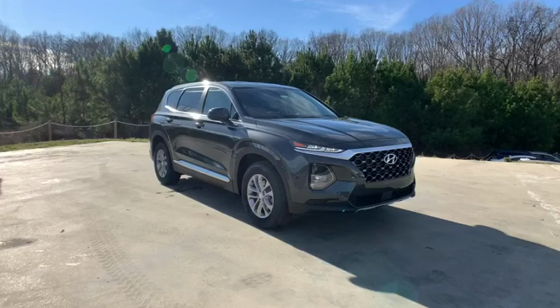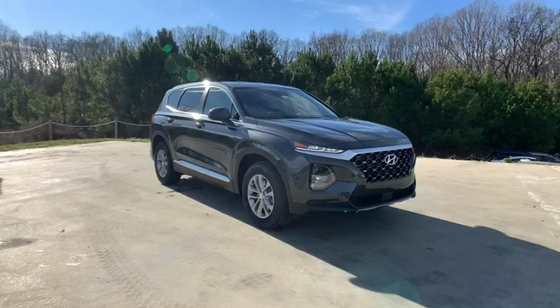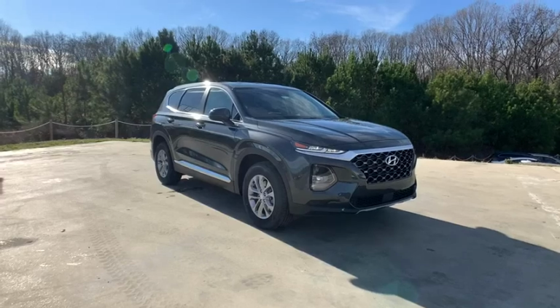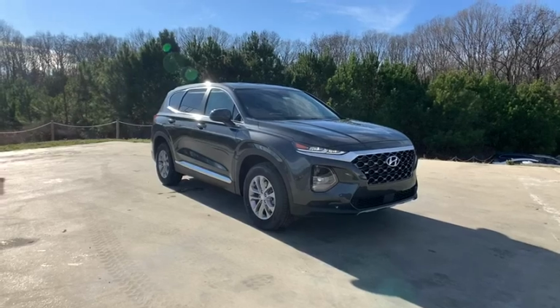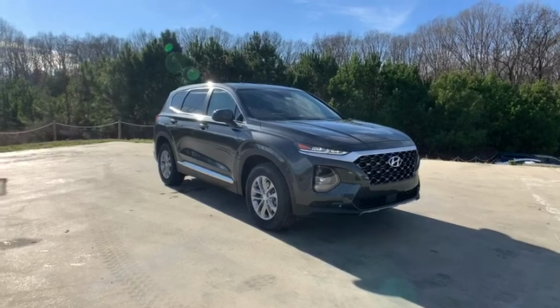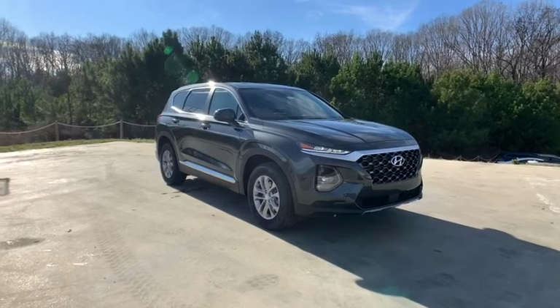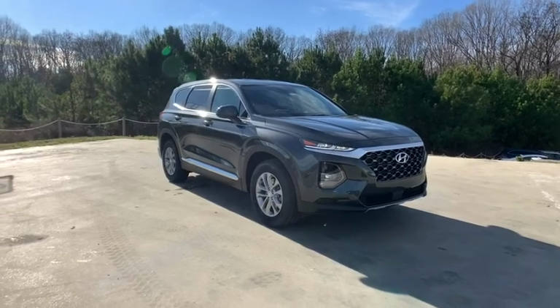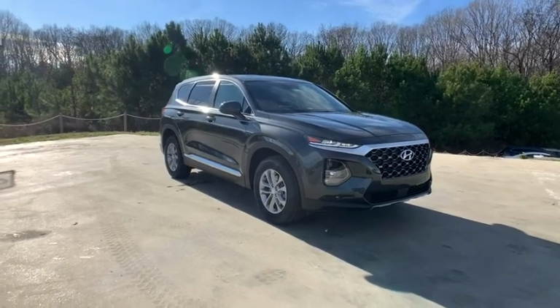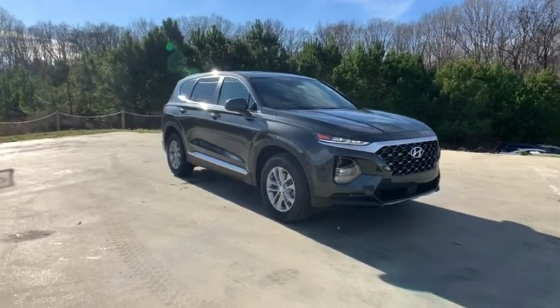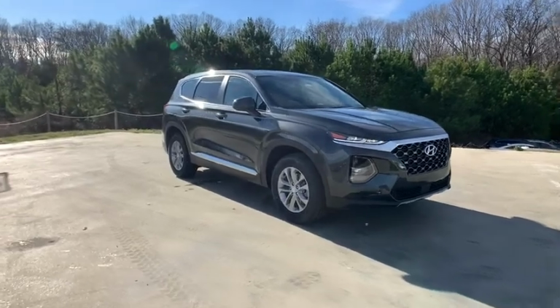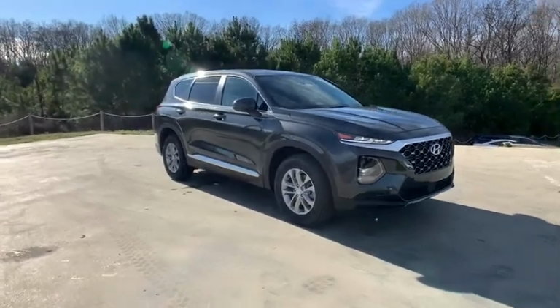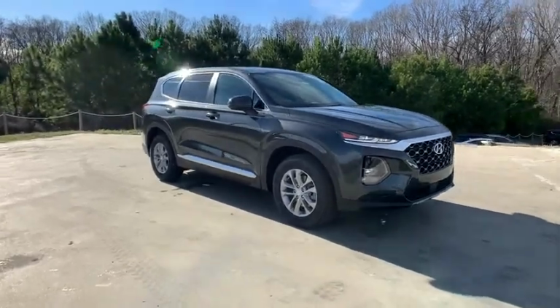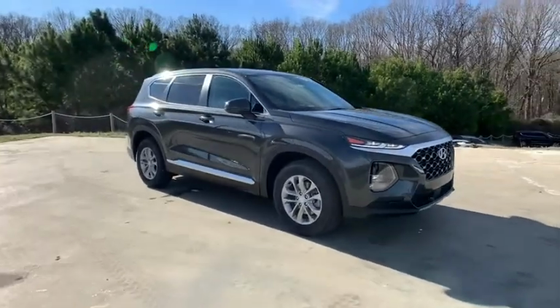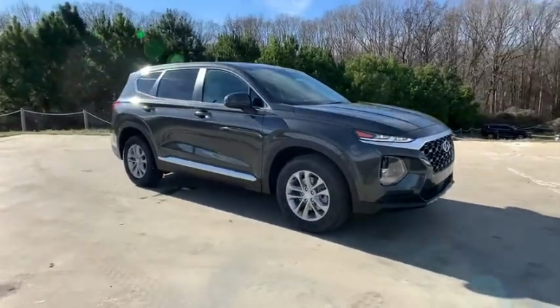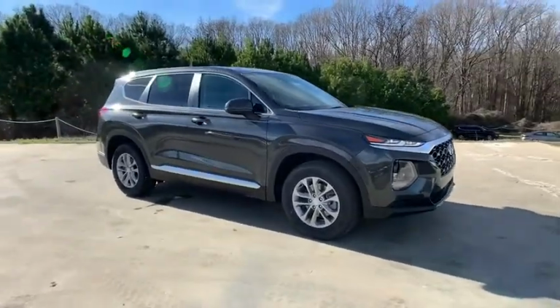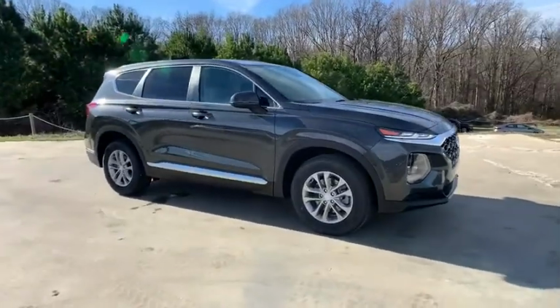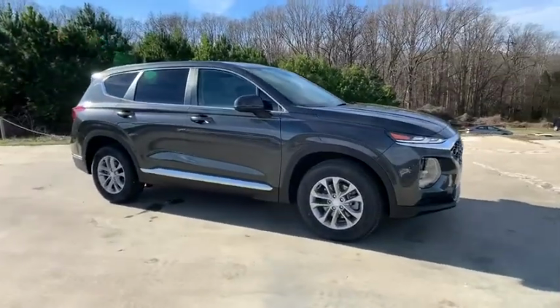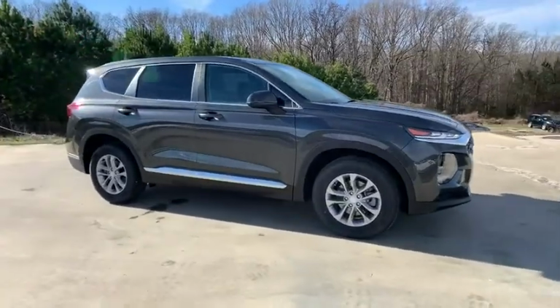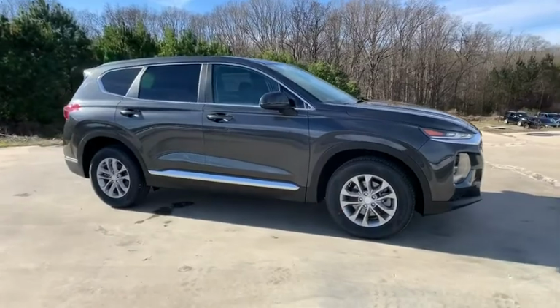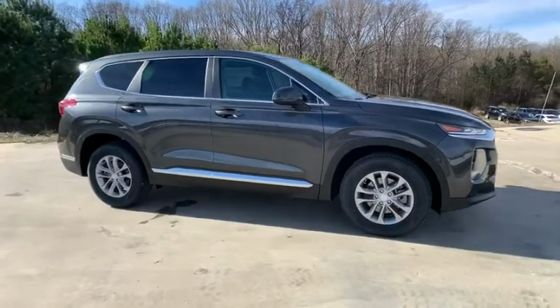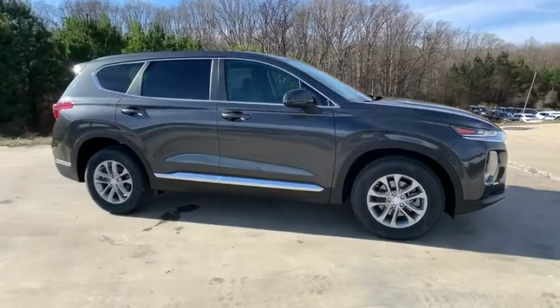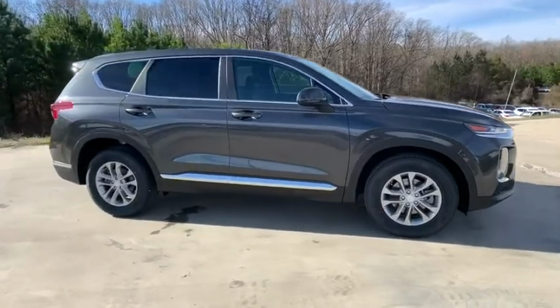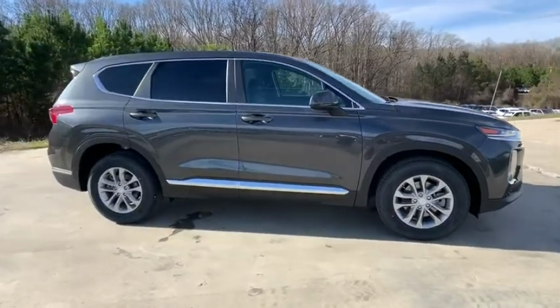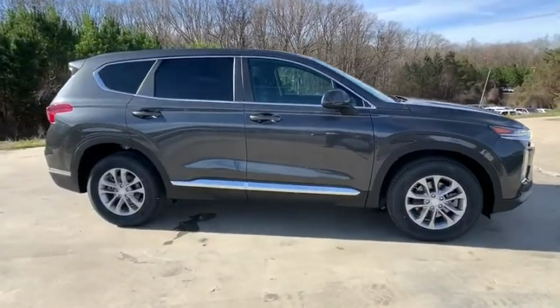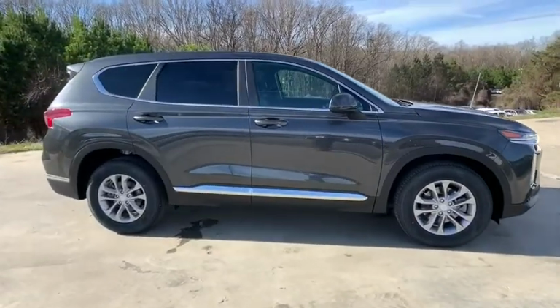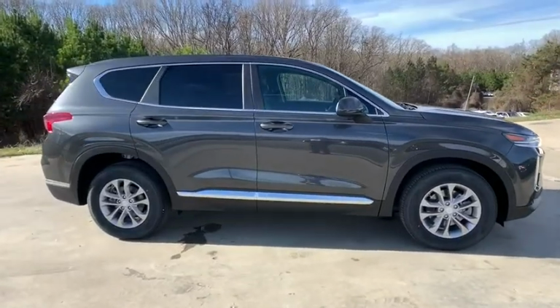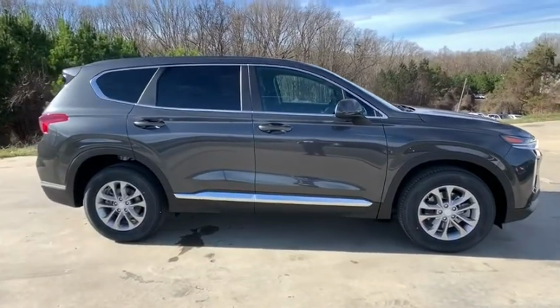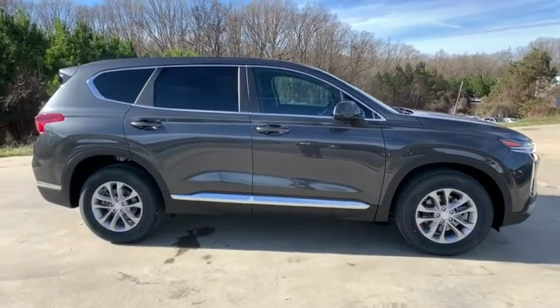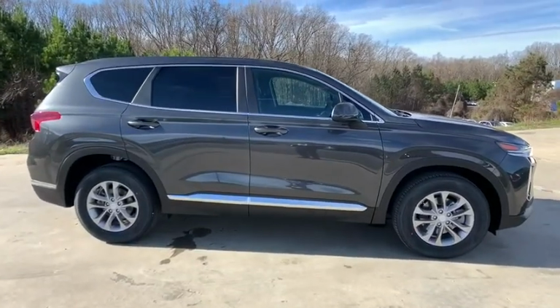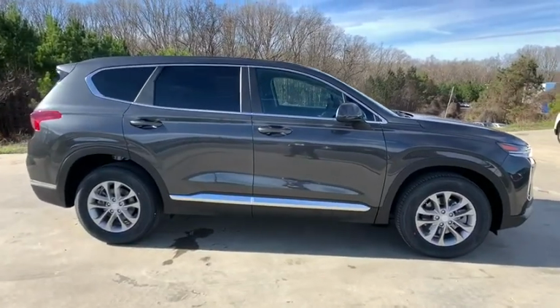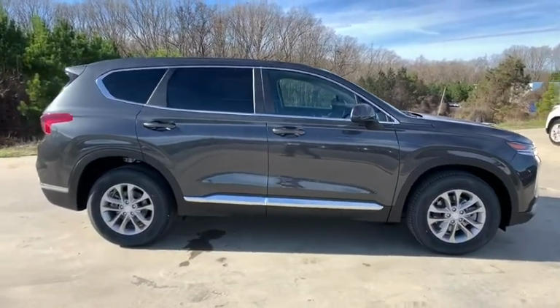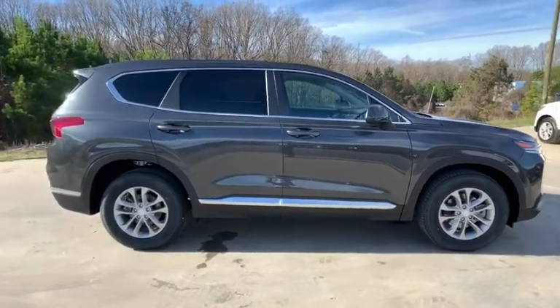Looking for the right vehicle? Check out the 2020 Hyundai Santa Fe. Style, quality, performance, value. Need we say more?